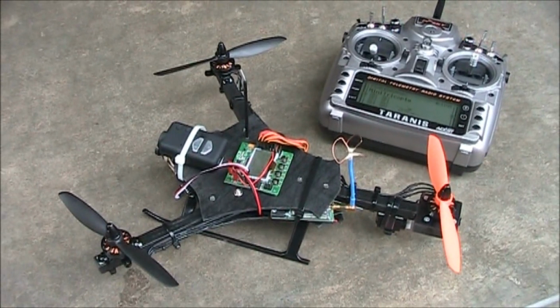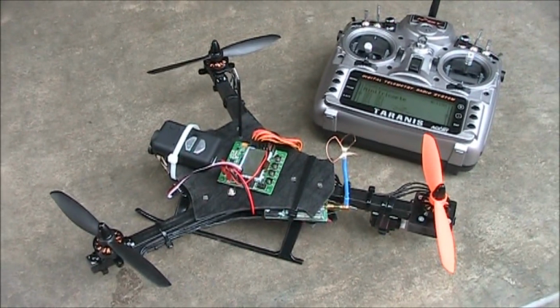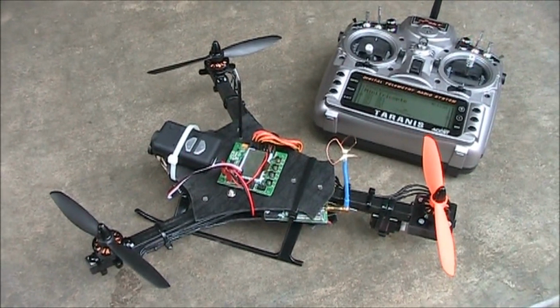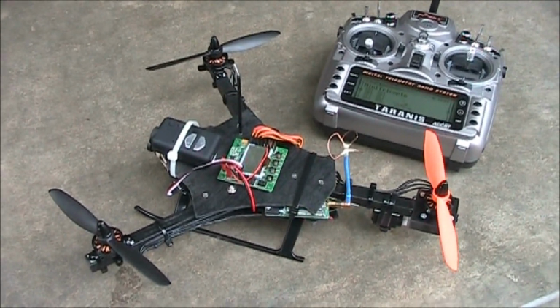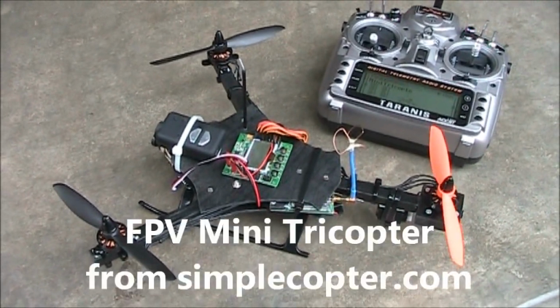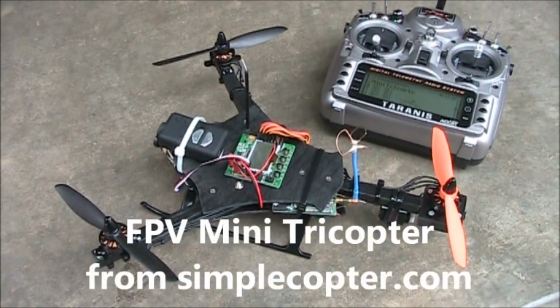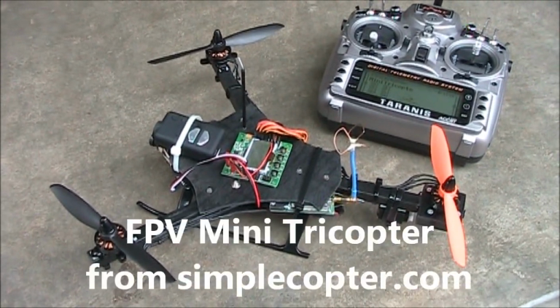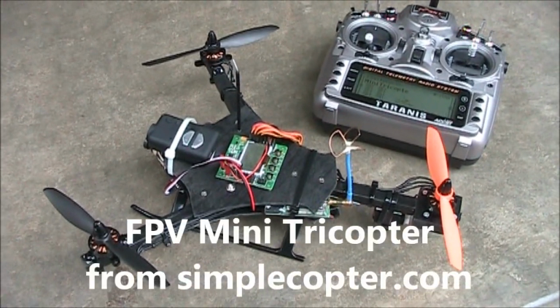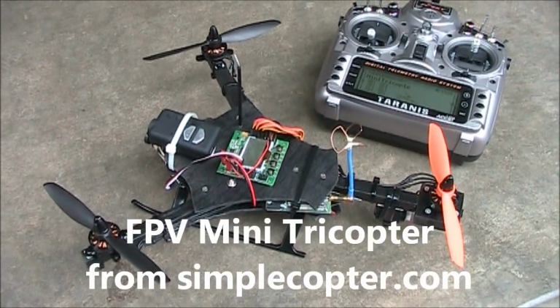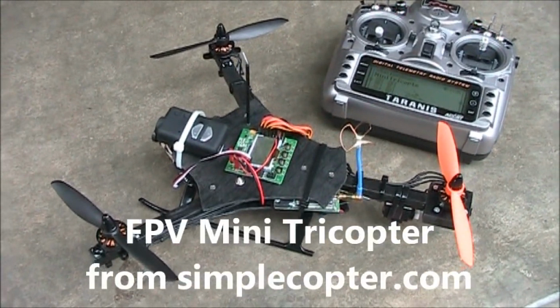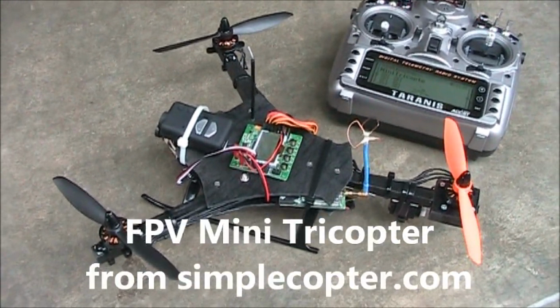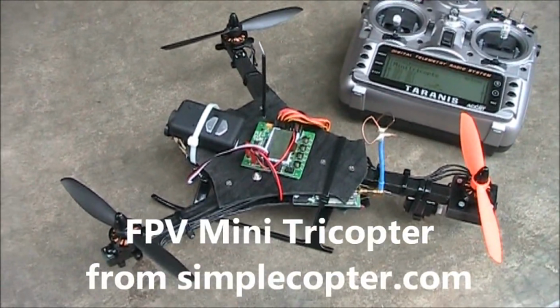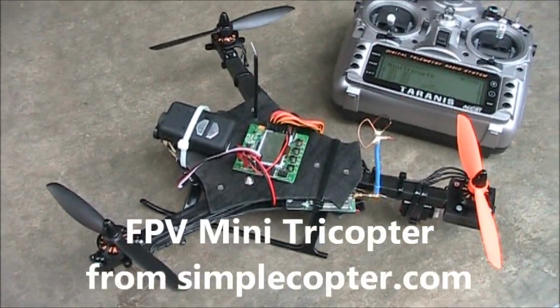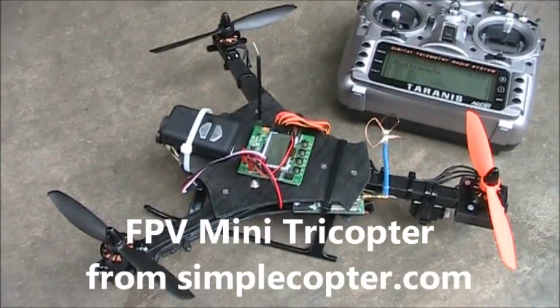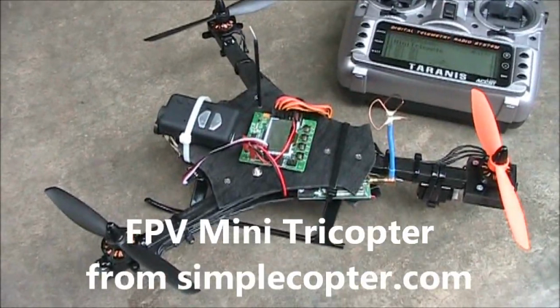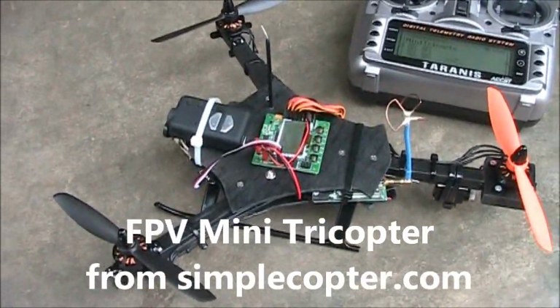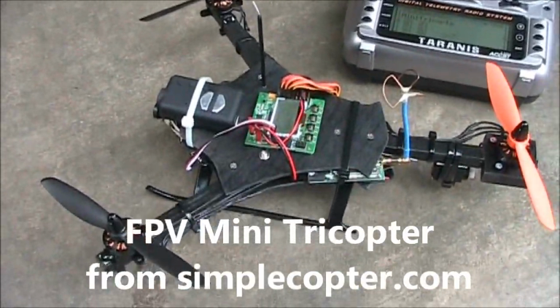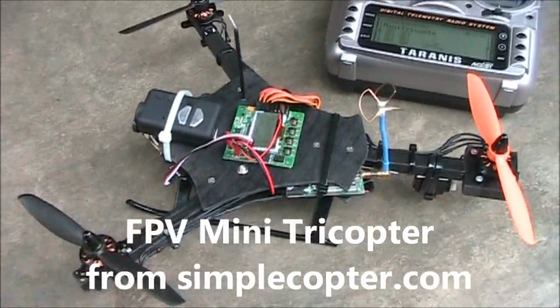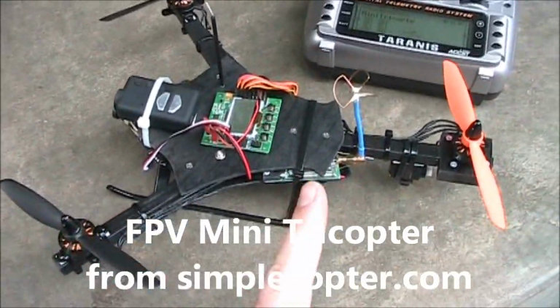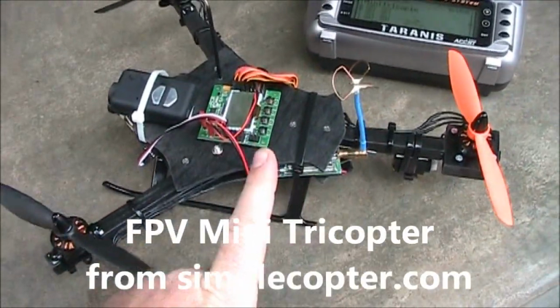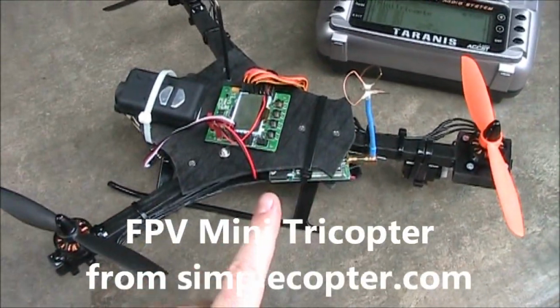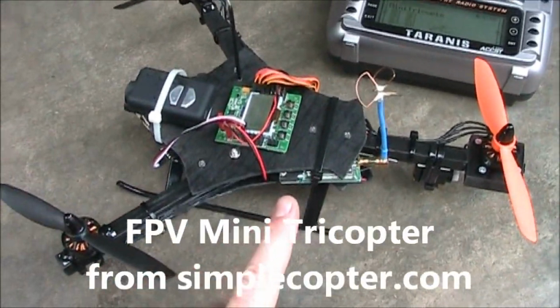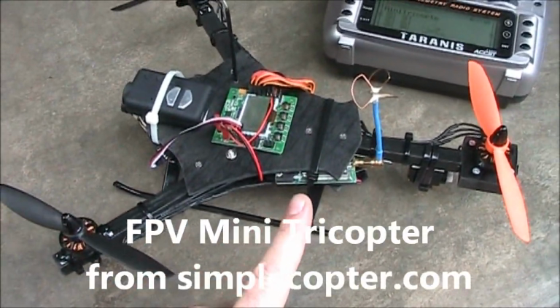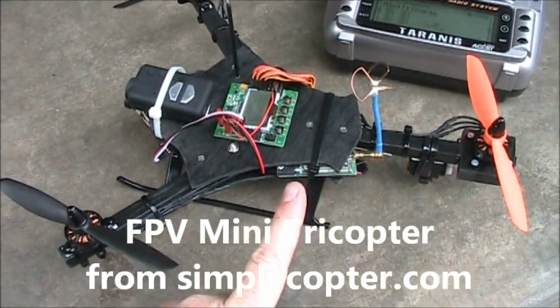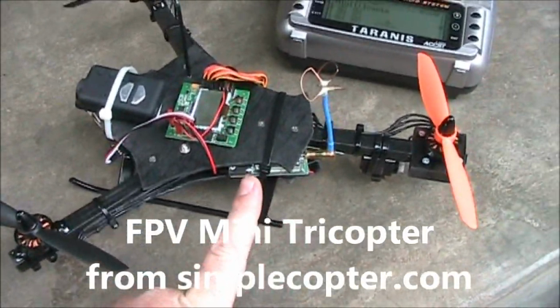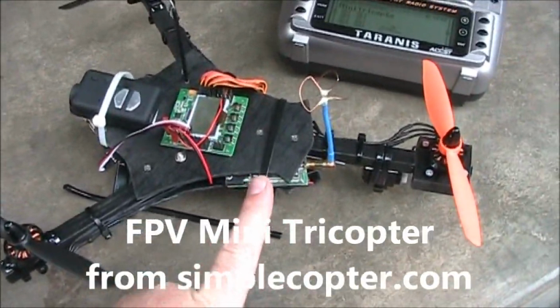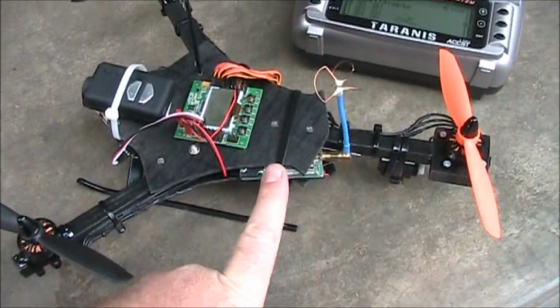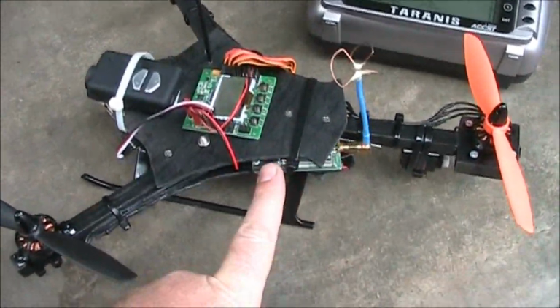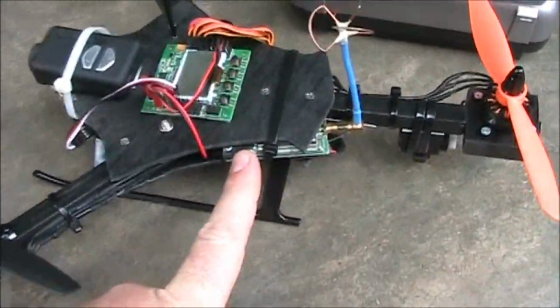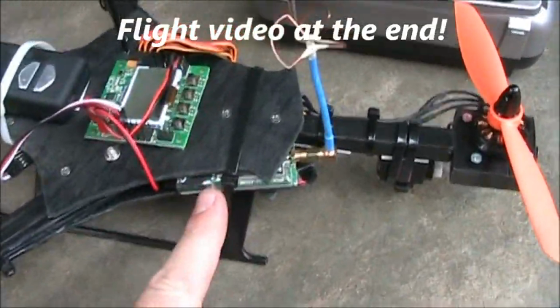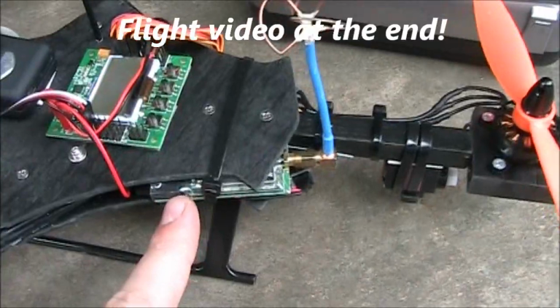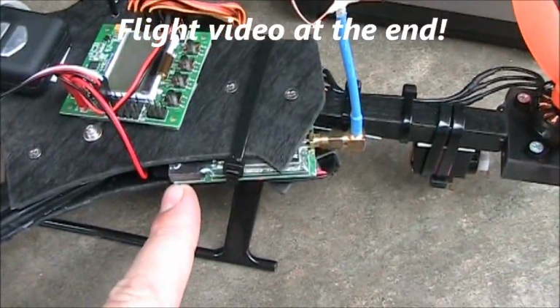Here it is, the mini tricopter from simplecopter.com, set up for FPV. Well, it took me a little bit of time to figure it out, but this is what I did to get the FPV set up.